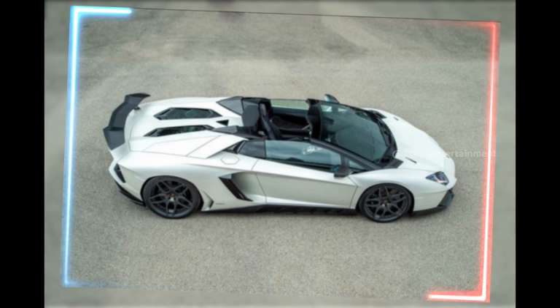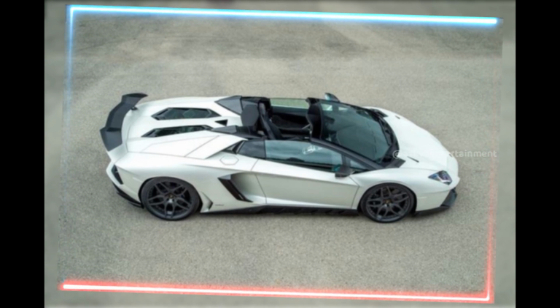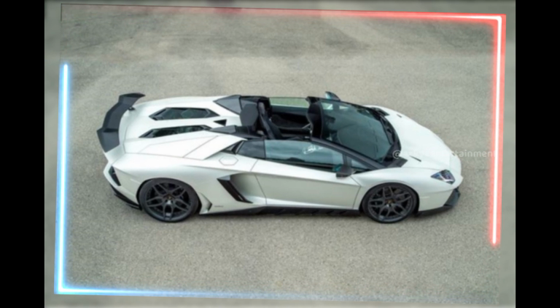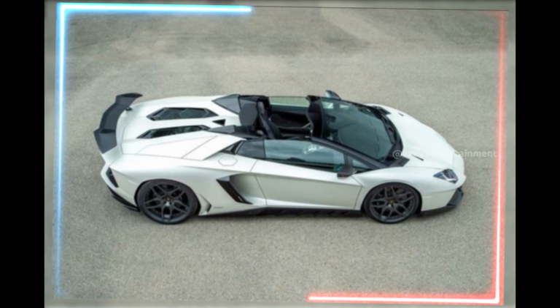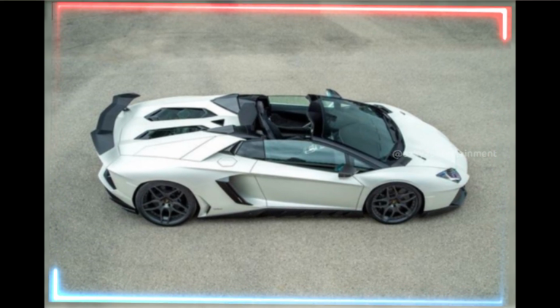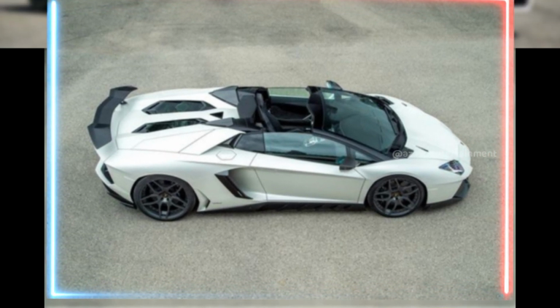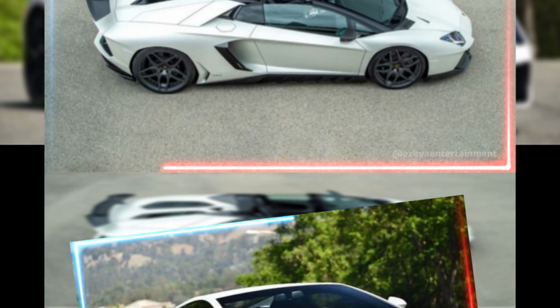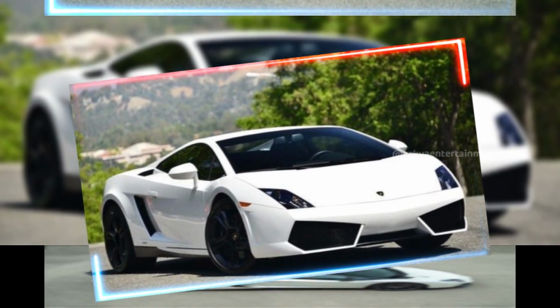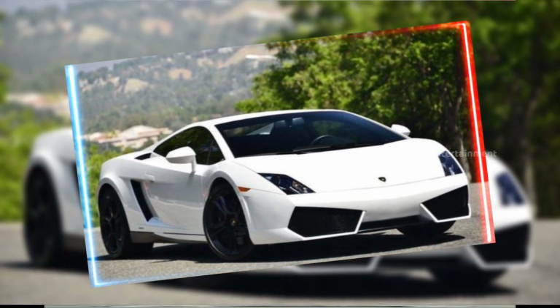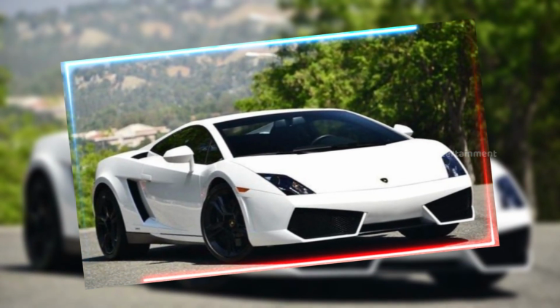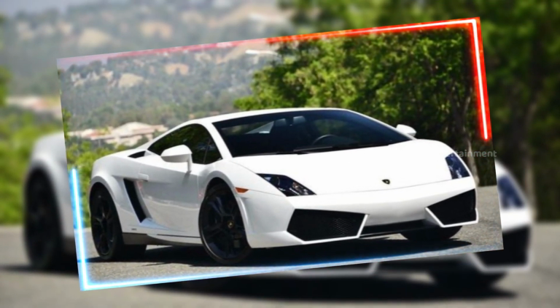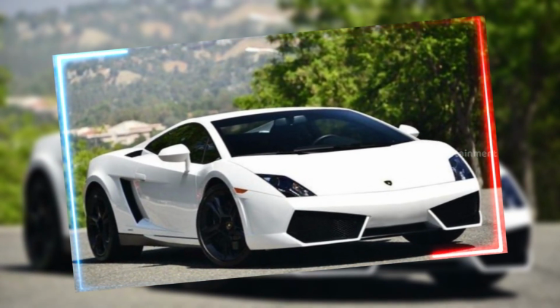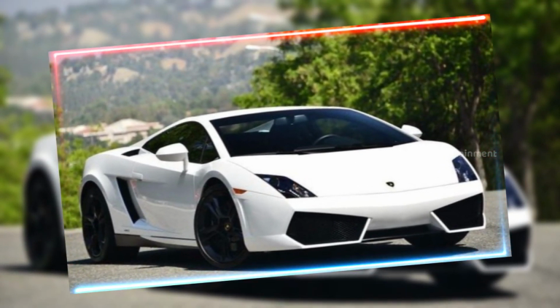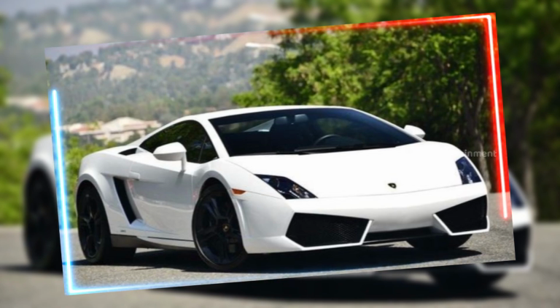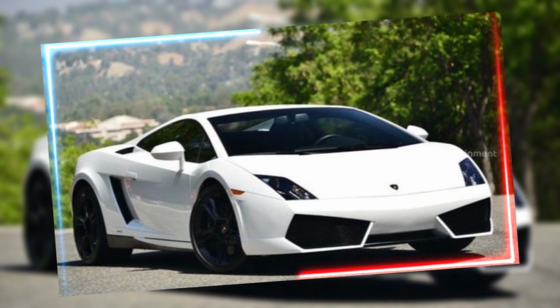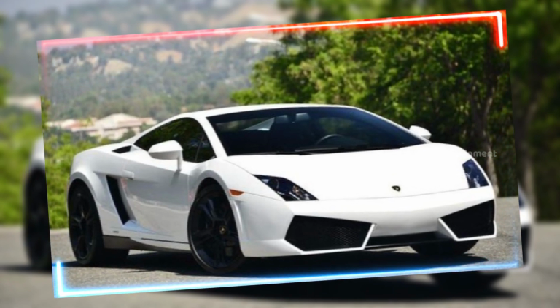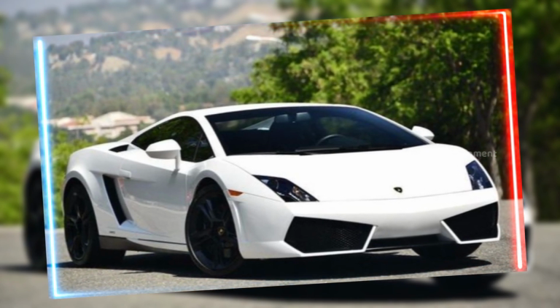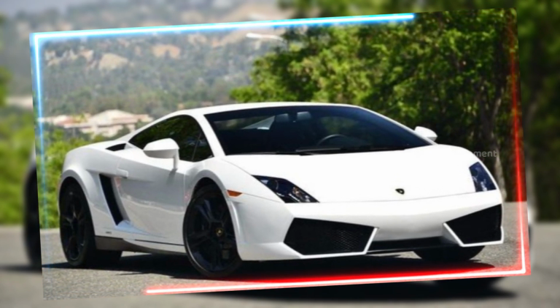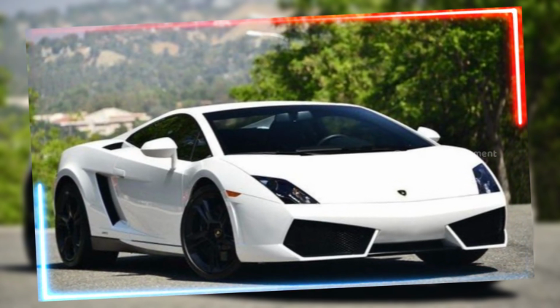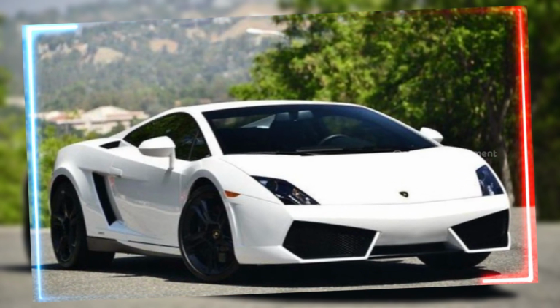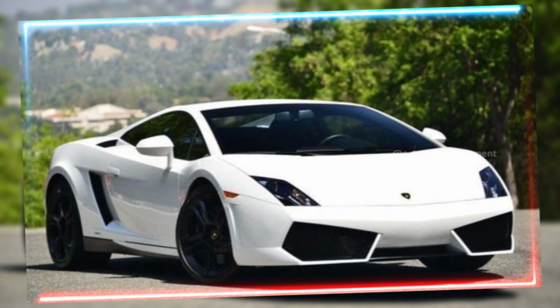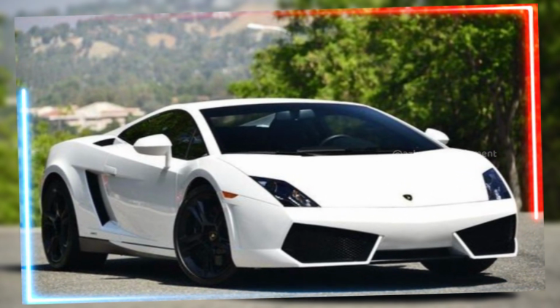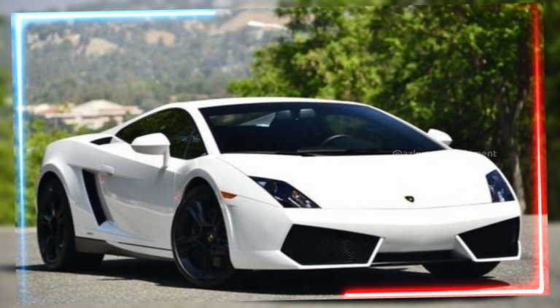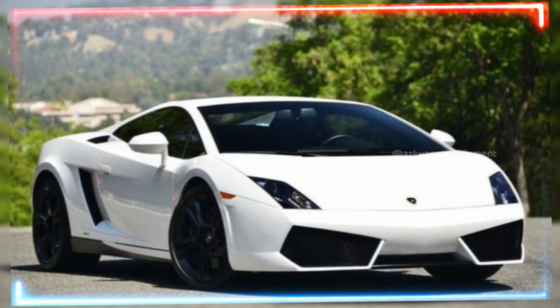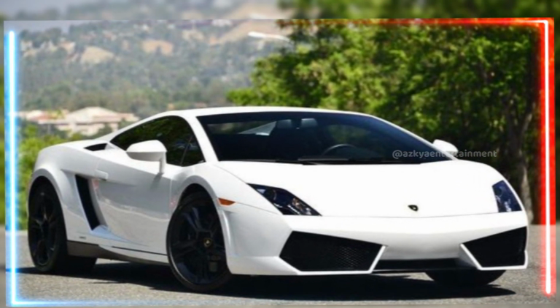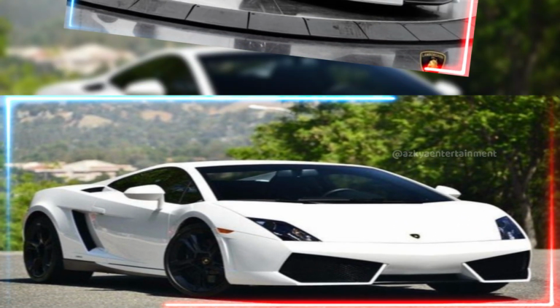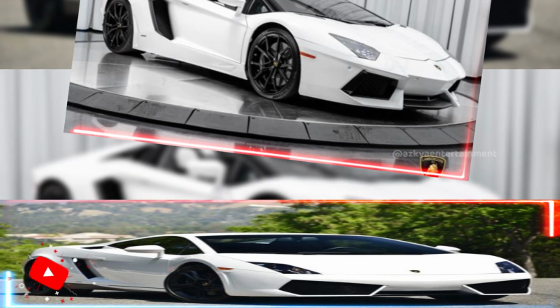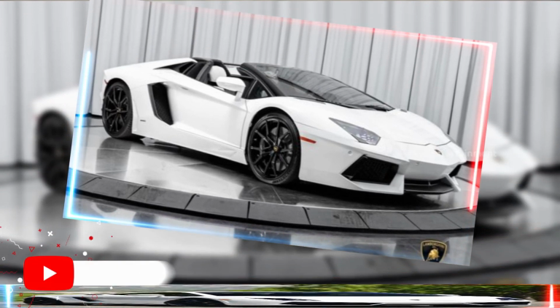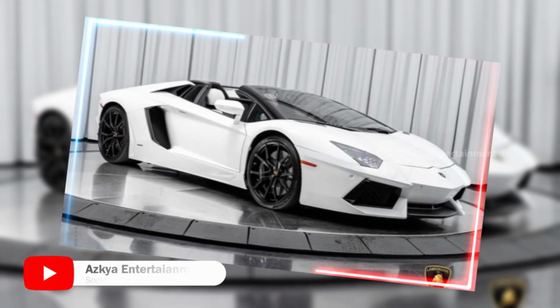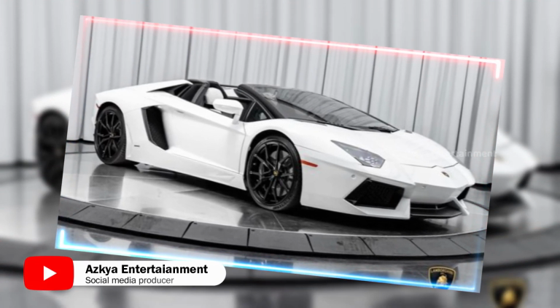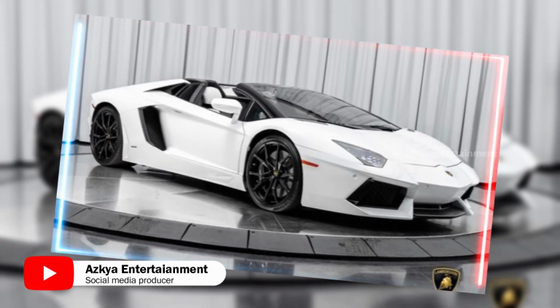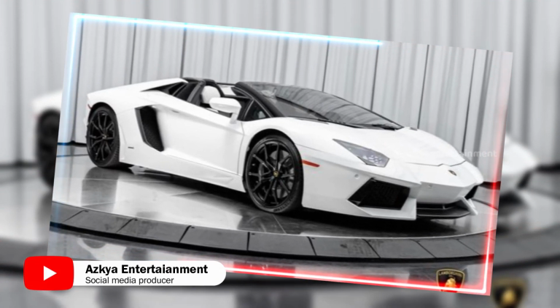Let's start with that bold, unmistakable Lamborghini design. Every inch of this car screams performance. From the aggressive front grille to the sculpted side panels, it's designed not just to look fast but to be fast.